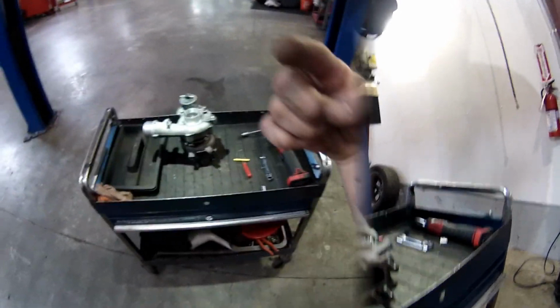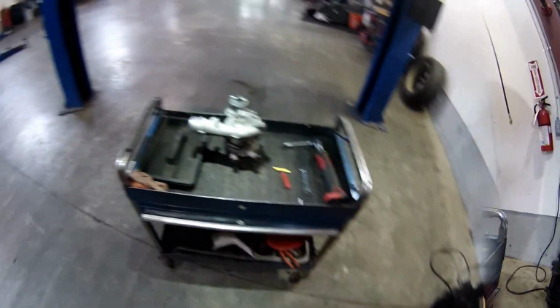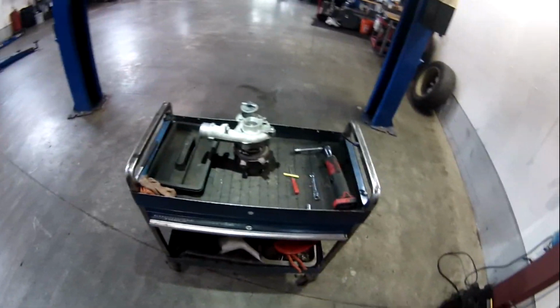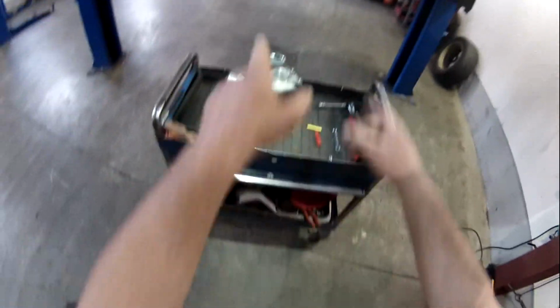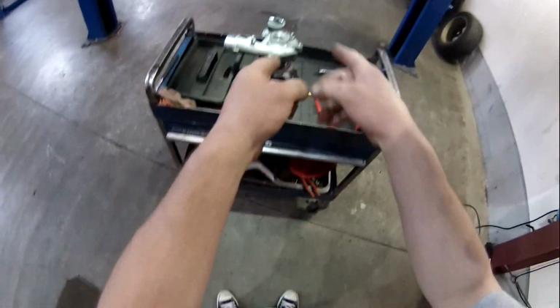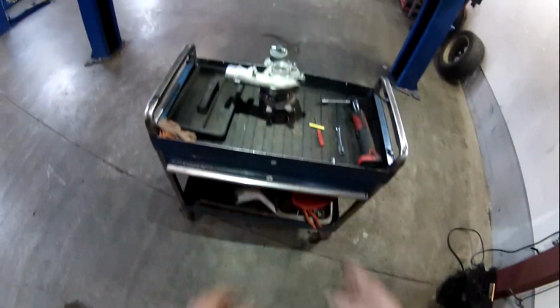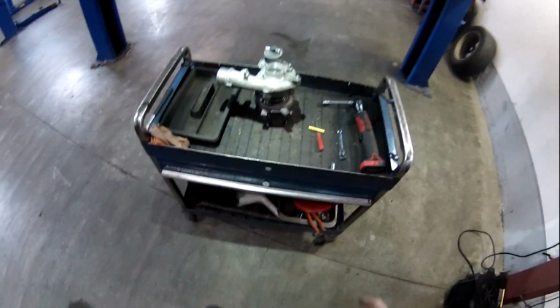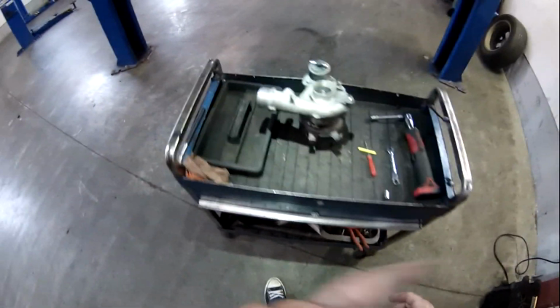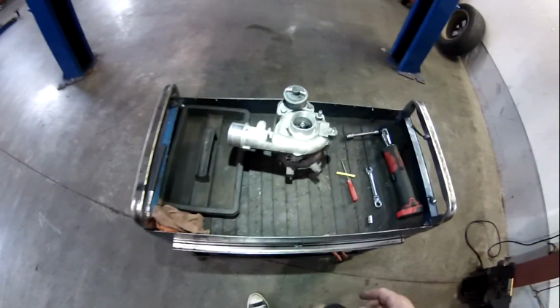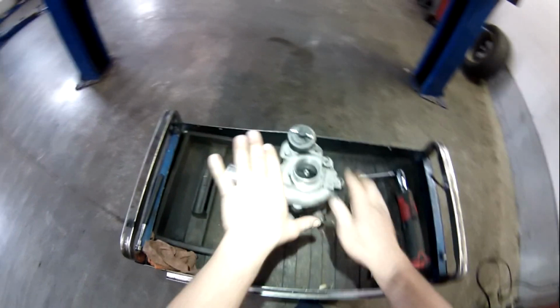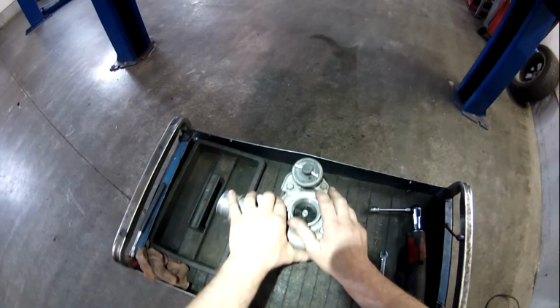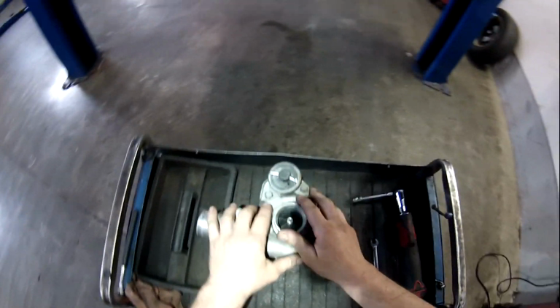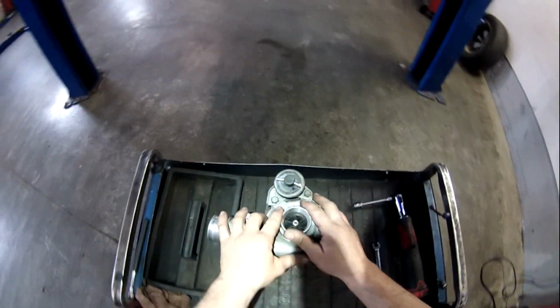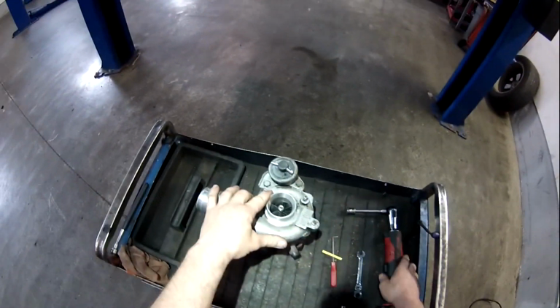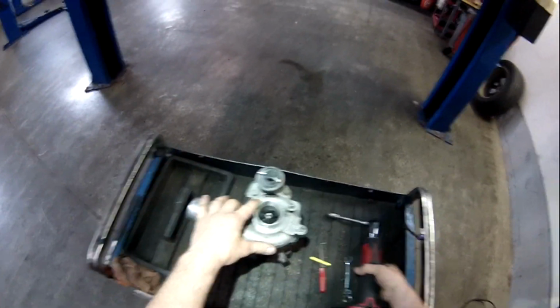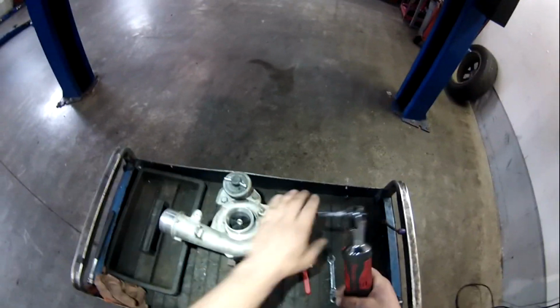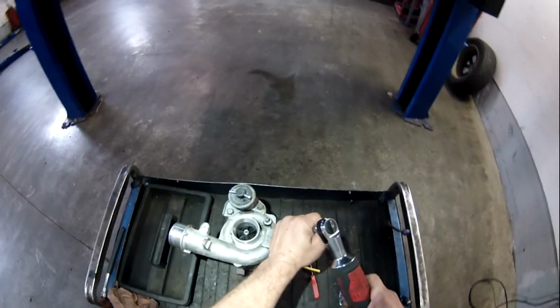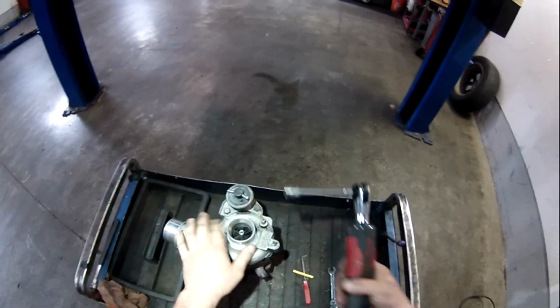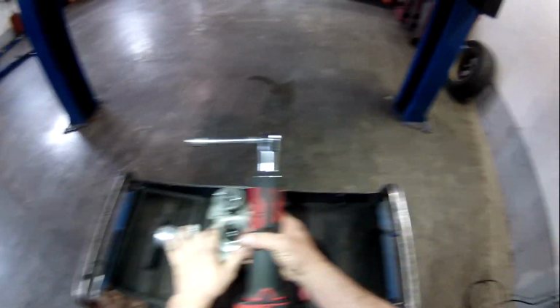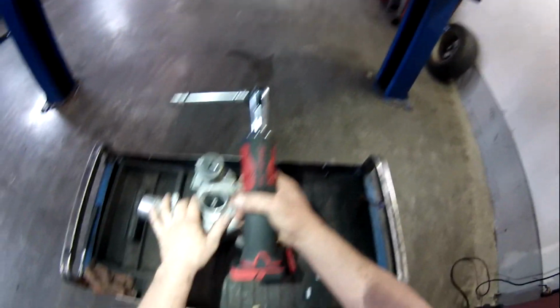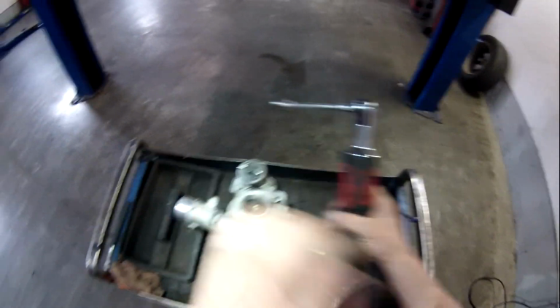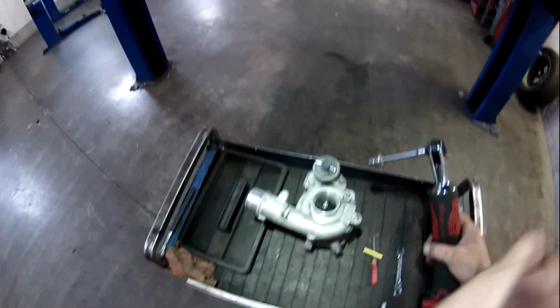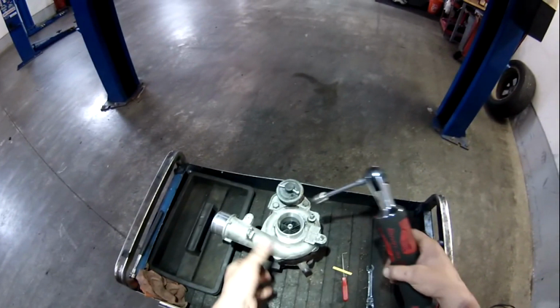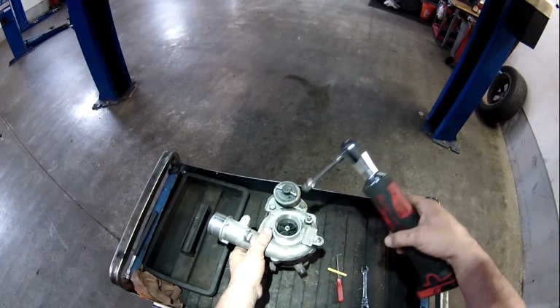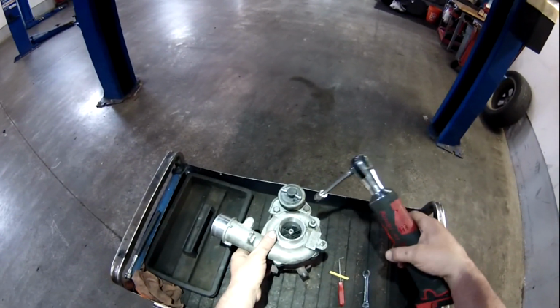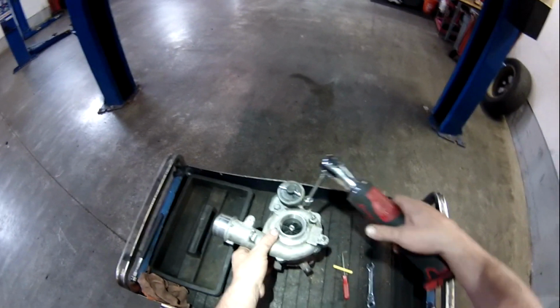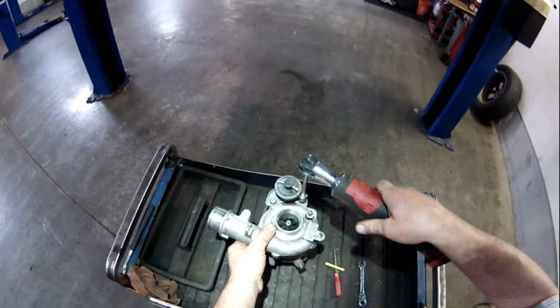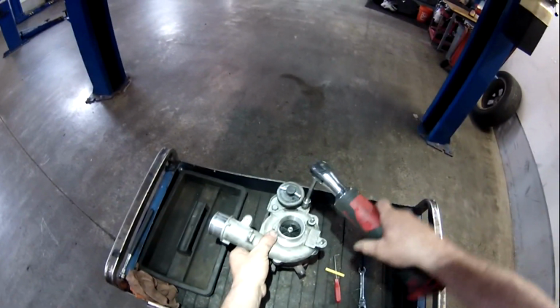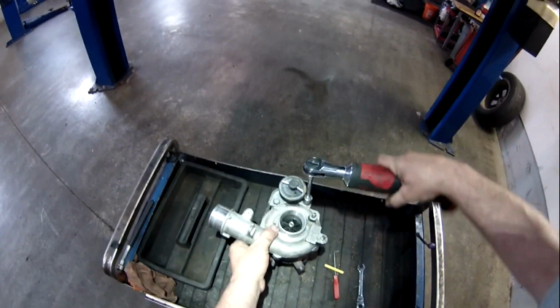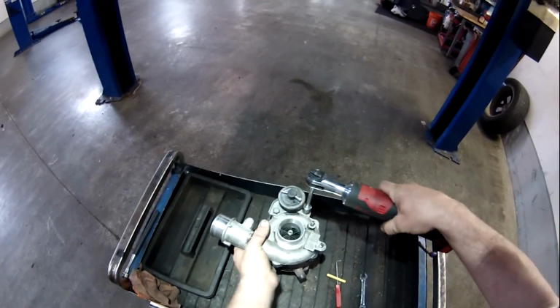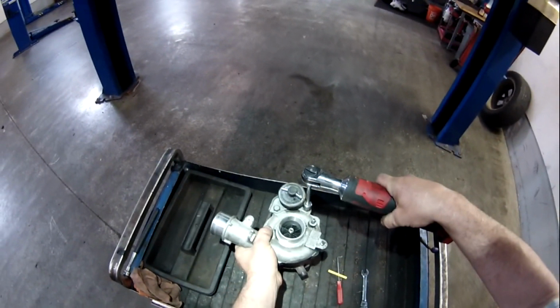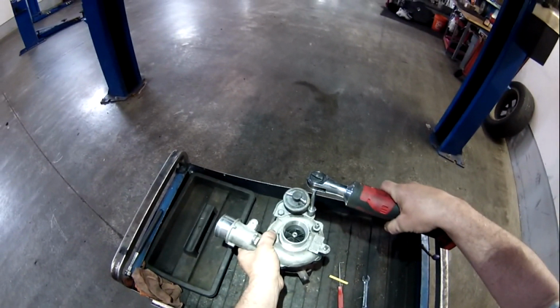All right guys, I've got you up here on the head cam. We're going to bring back the pointy finger. Let's pull this turbo apart and see what we can see in here. I've got my trusty micro-lithium drill. I ought to break this thing down pretty quick. So let's start by taking this wastegate actuator off.